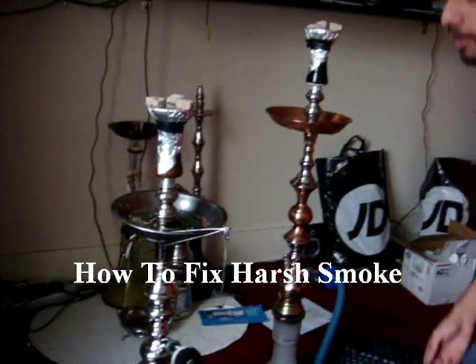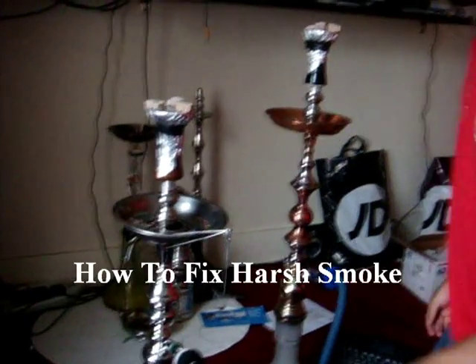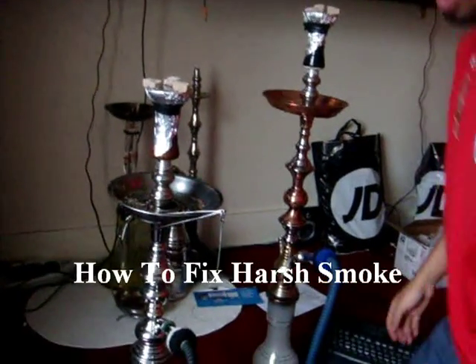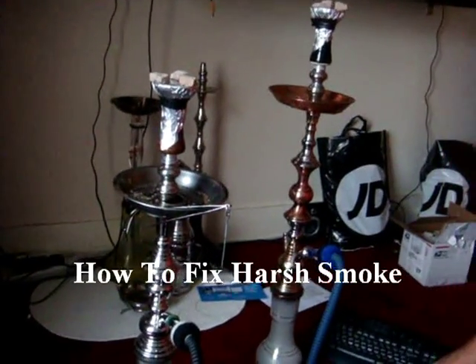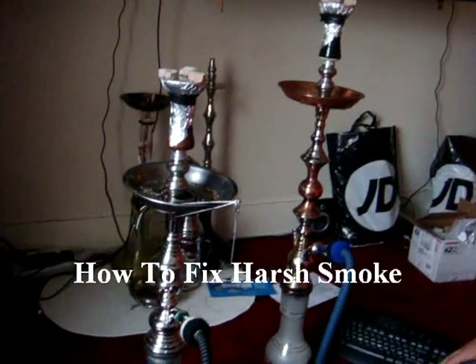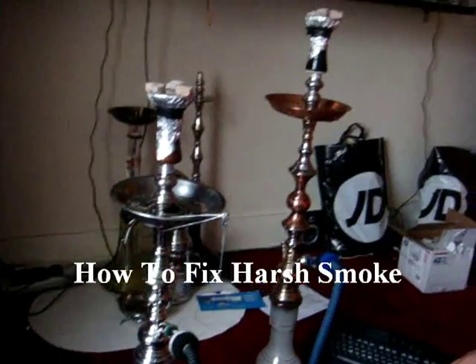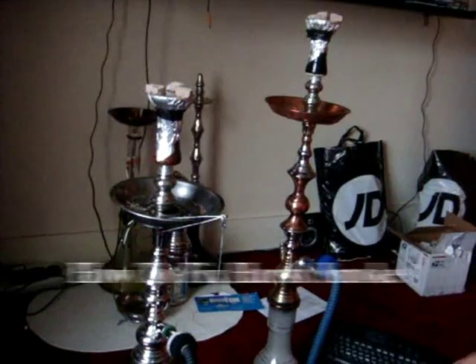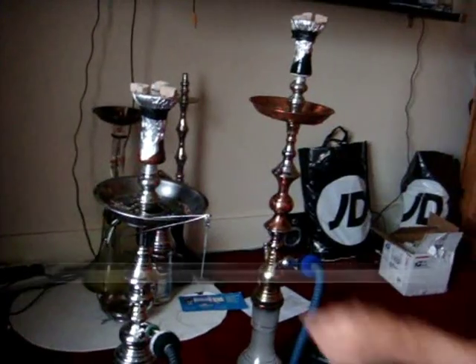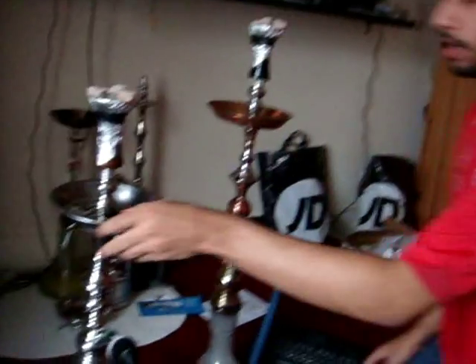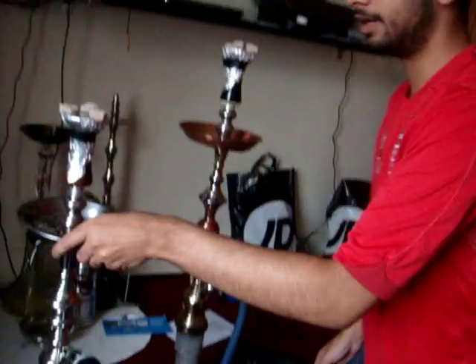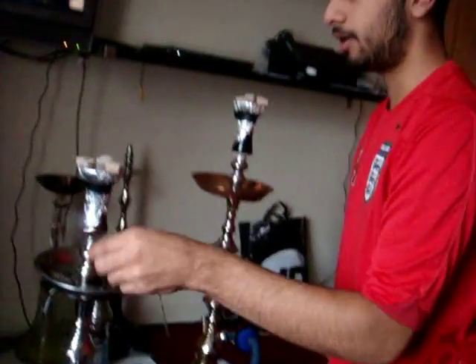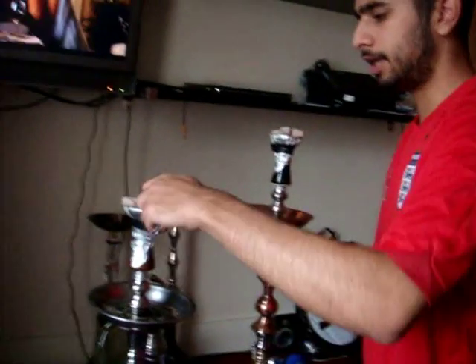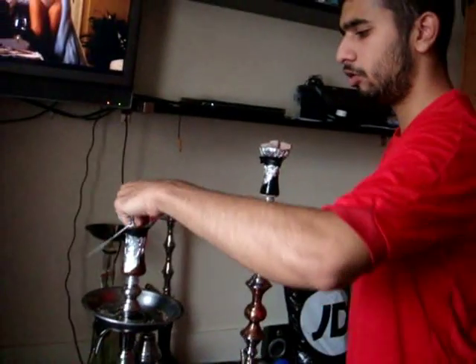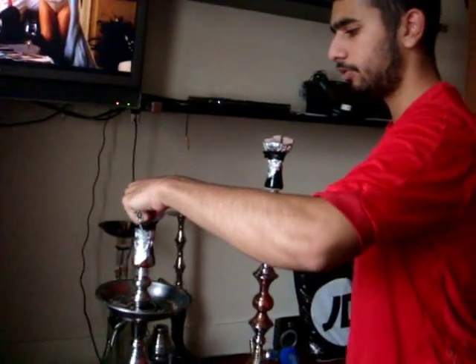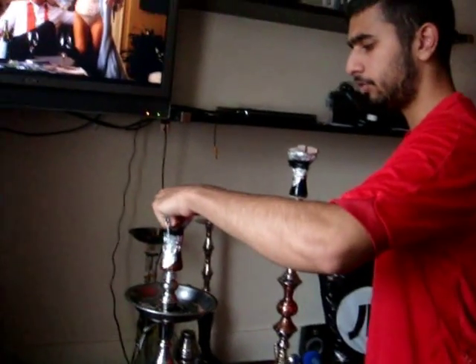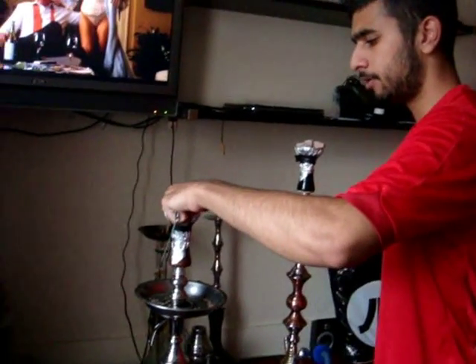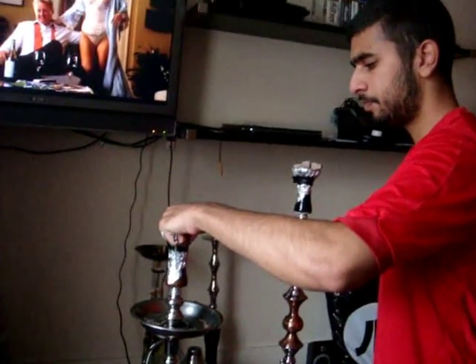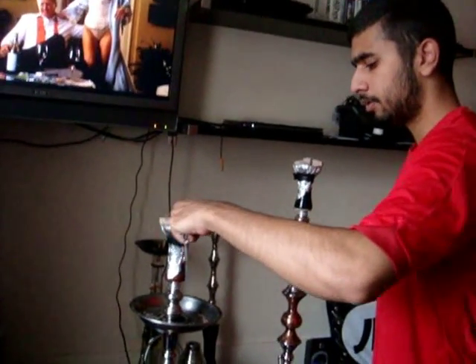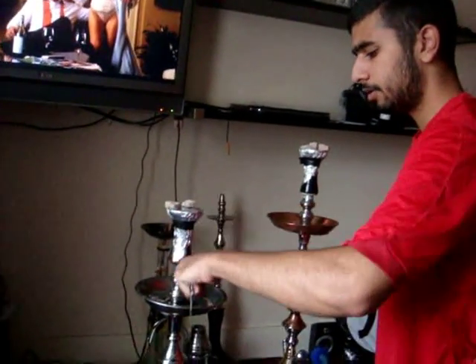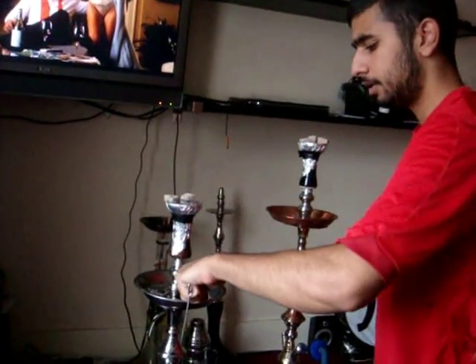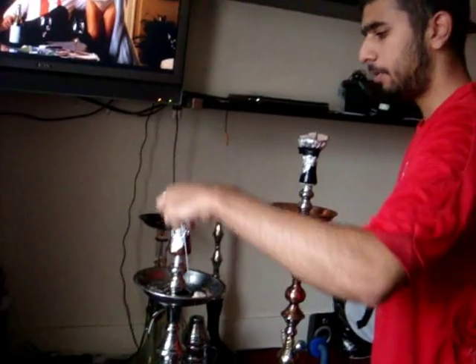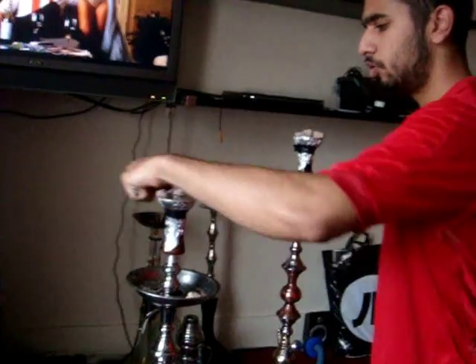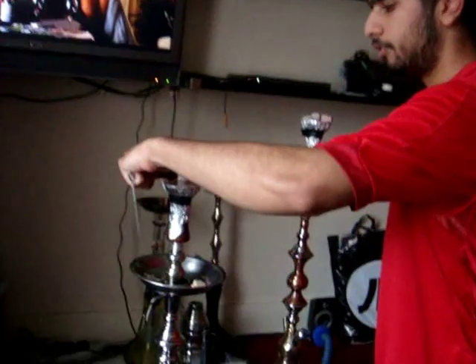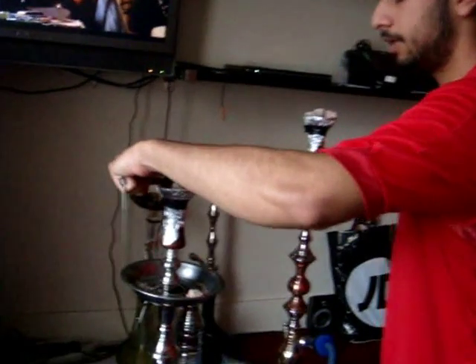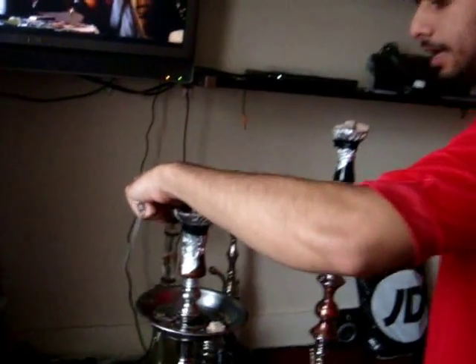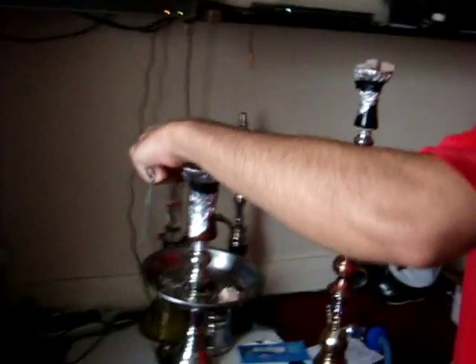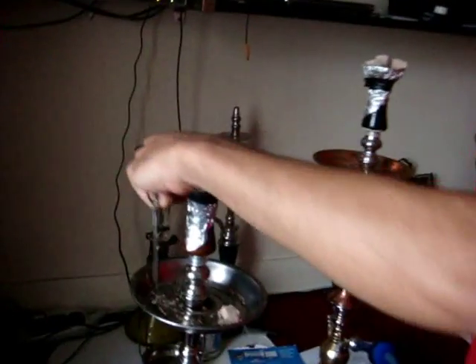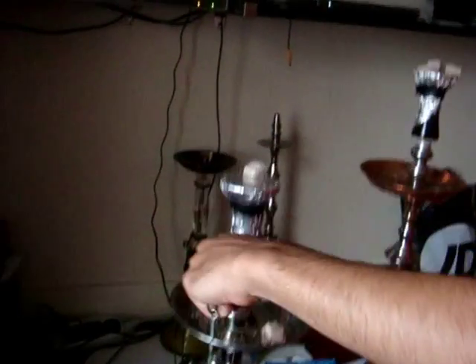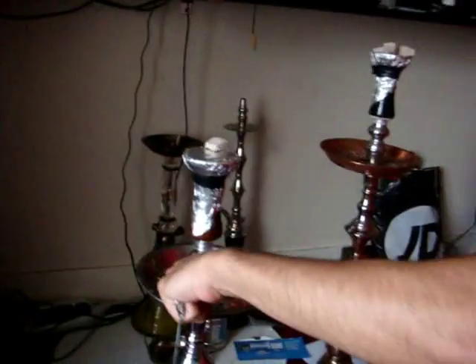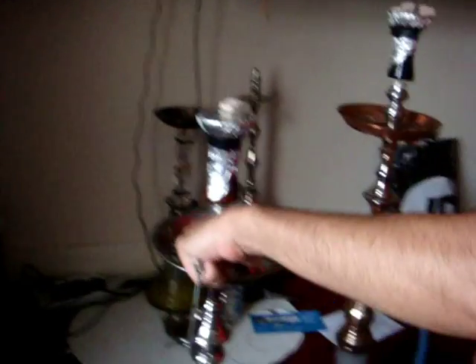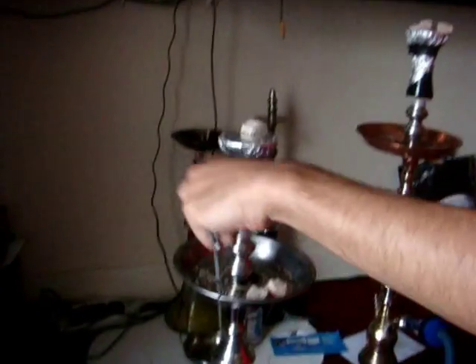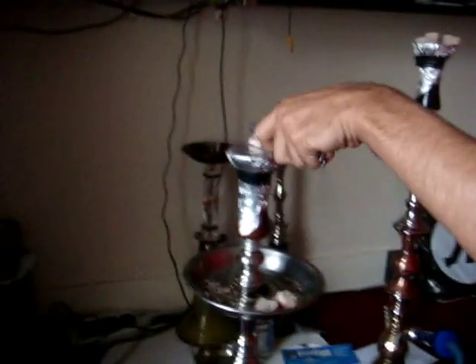This time, if you've got a harsh smoke, what you want to do is take your cards off first off, let your bowl cool down for a few minutes, just so you've burnt a bit of the tobacco and it's getting harsh.